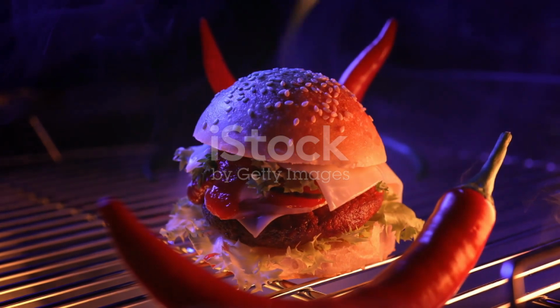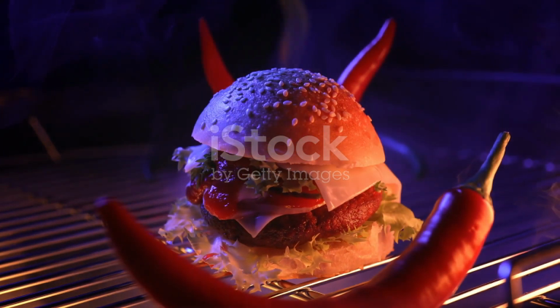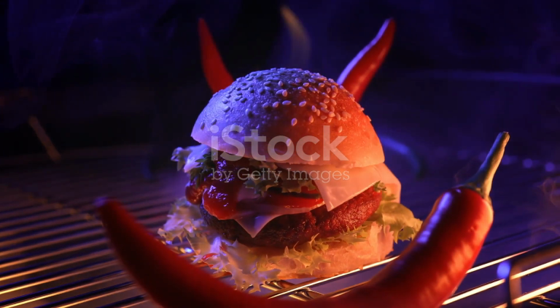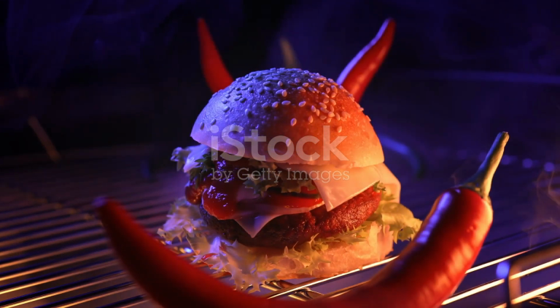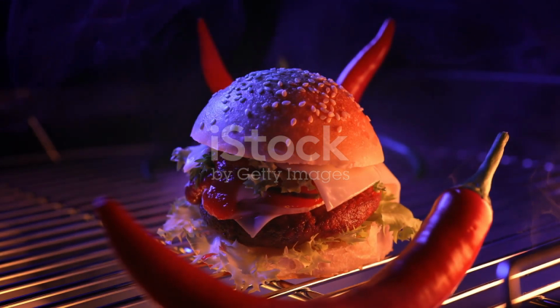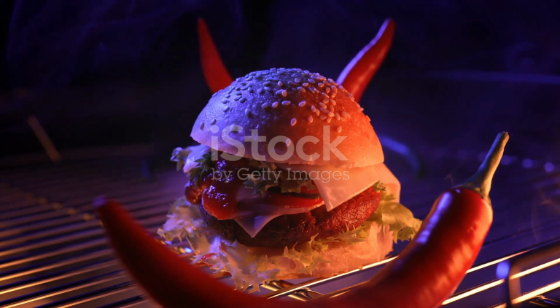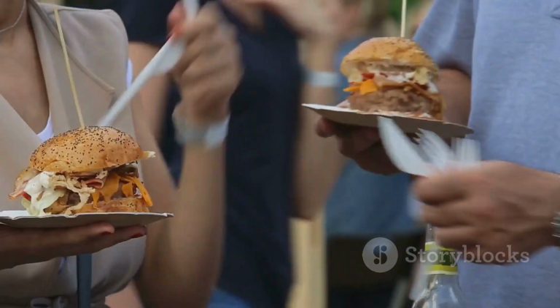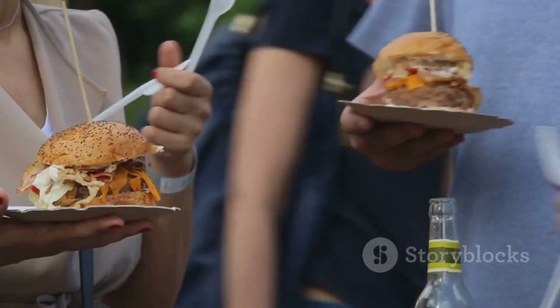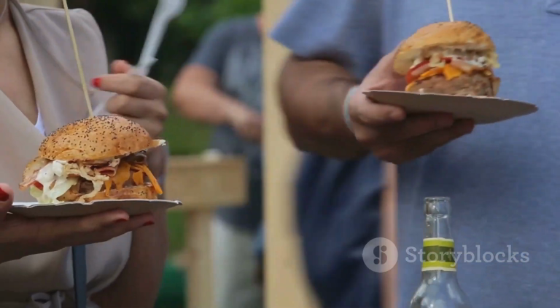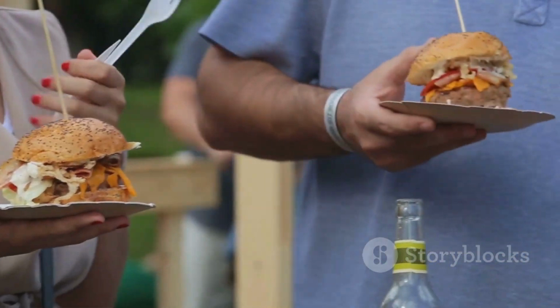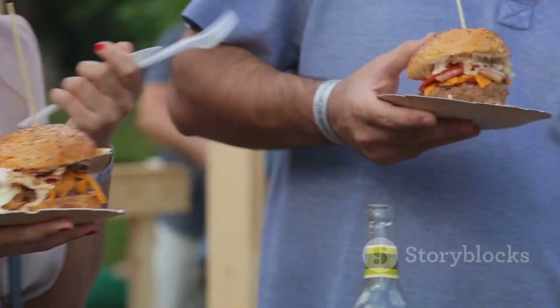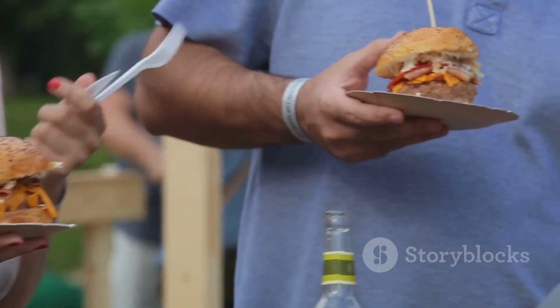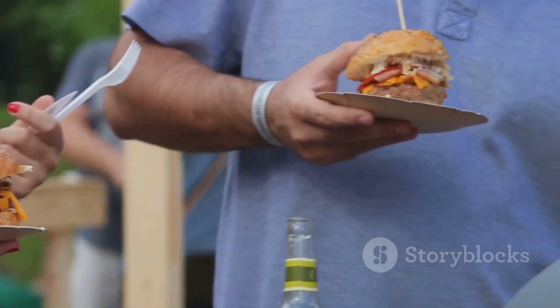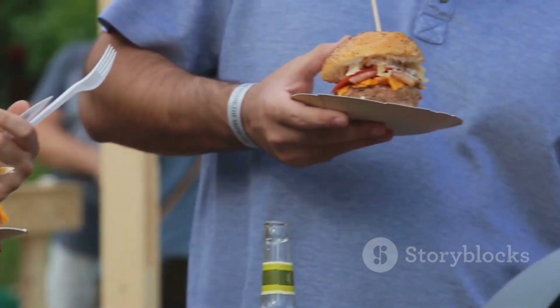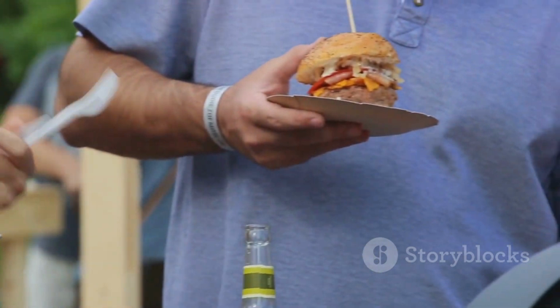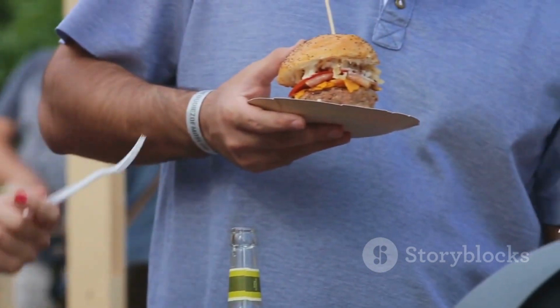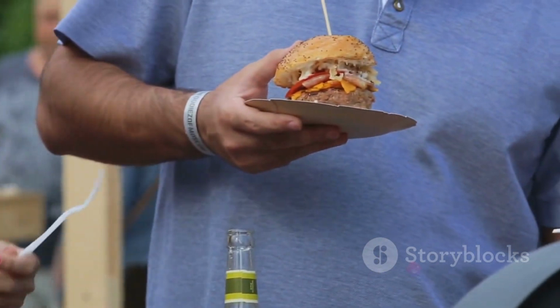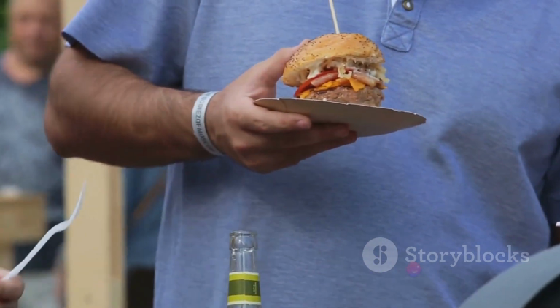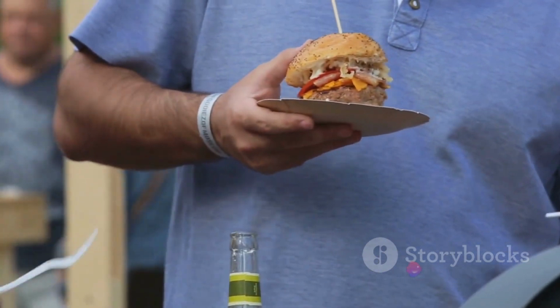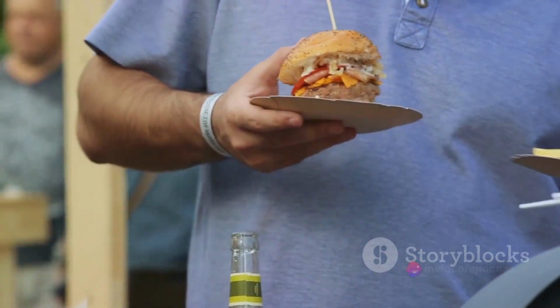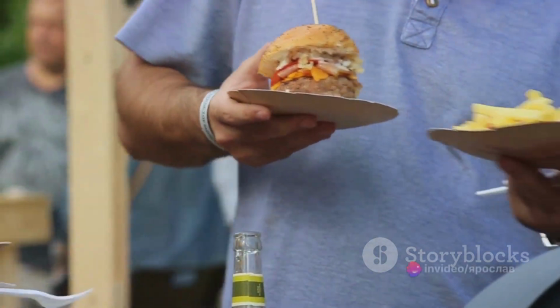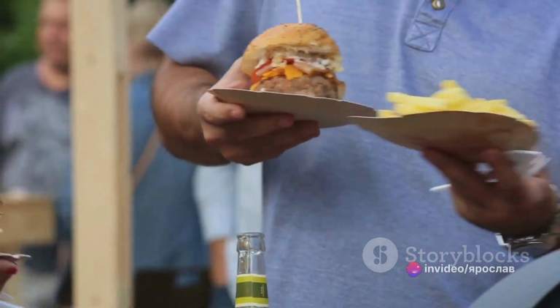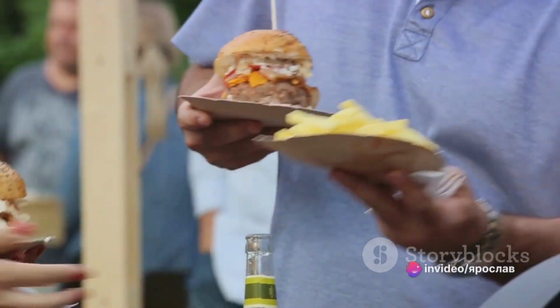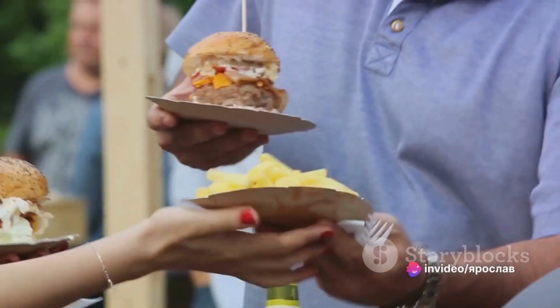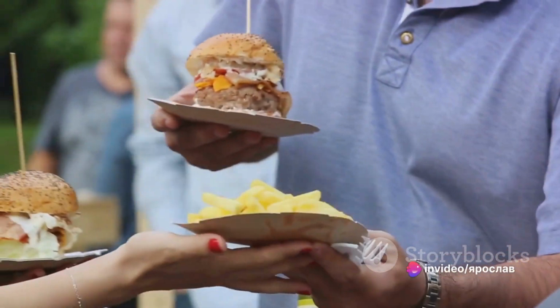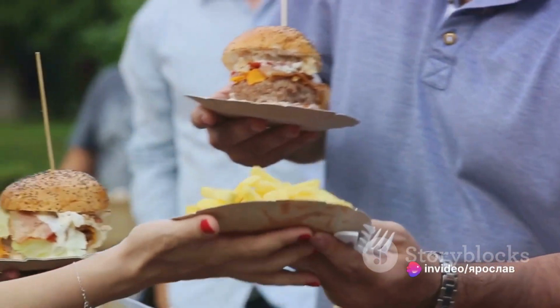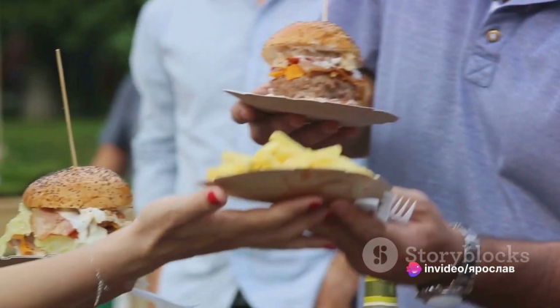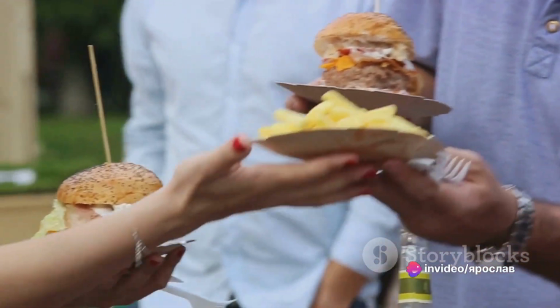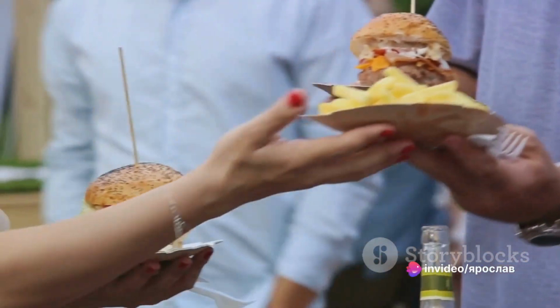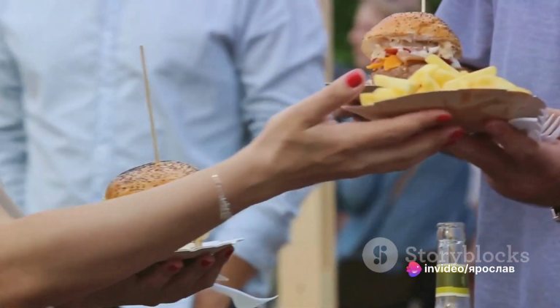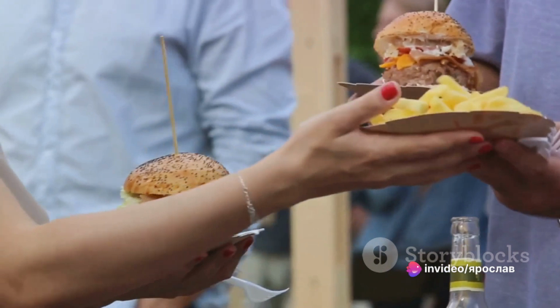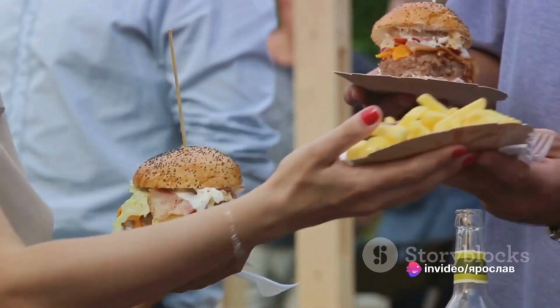The company White Castle traces the origin of the burger back to Hamburg, Germany. No convincing argument has put an end to the dispute over its invention.